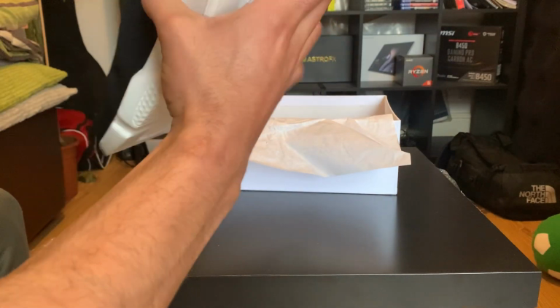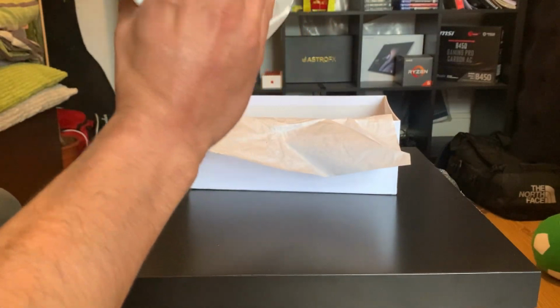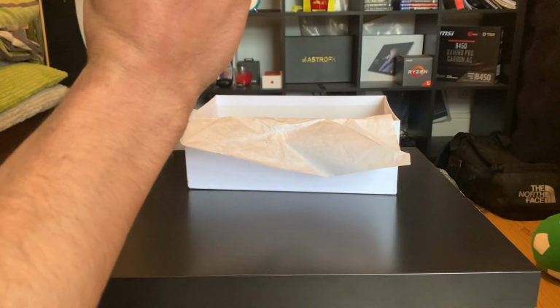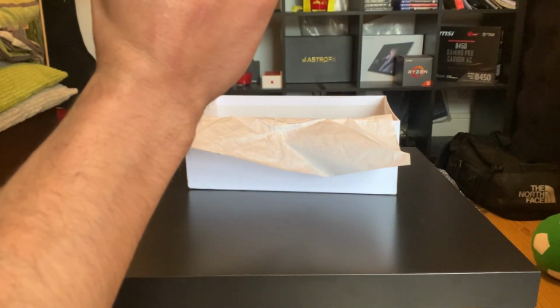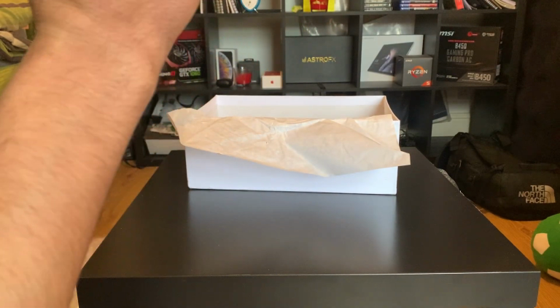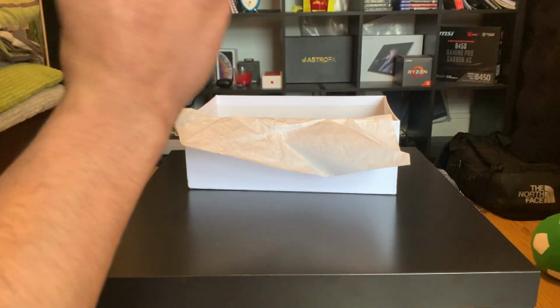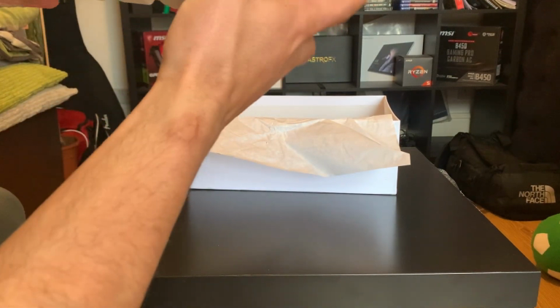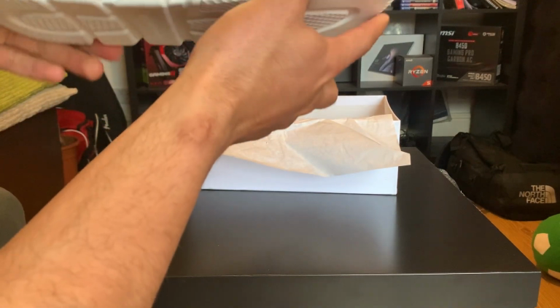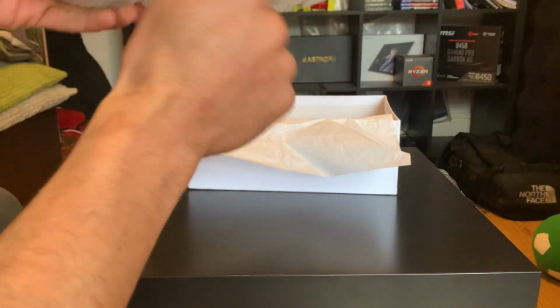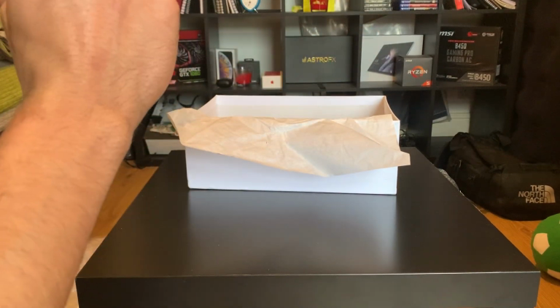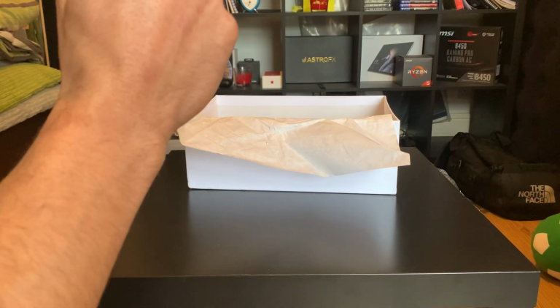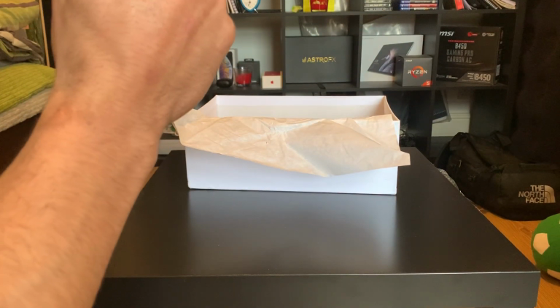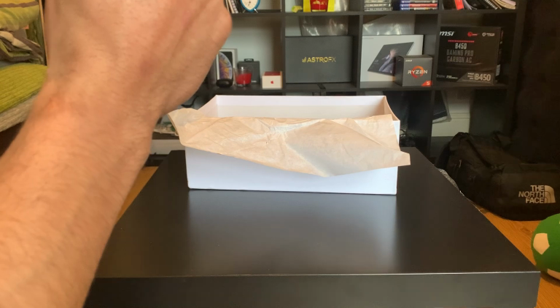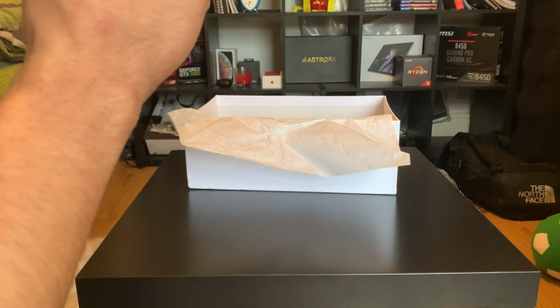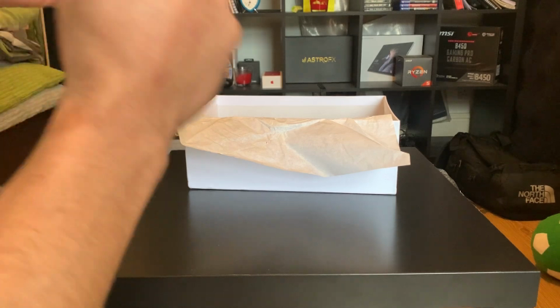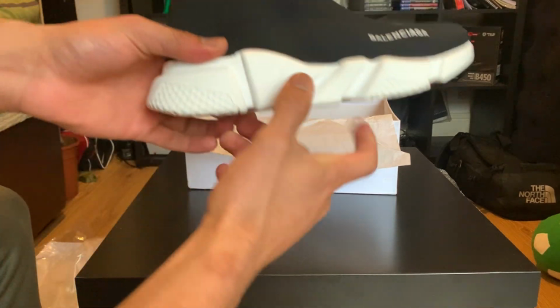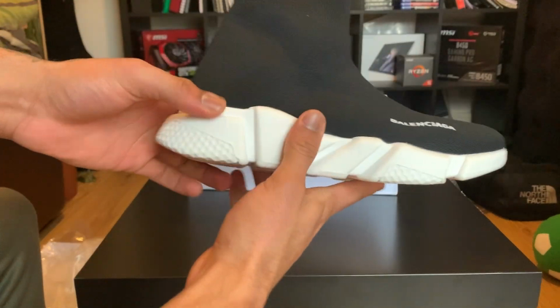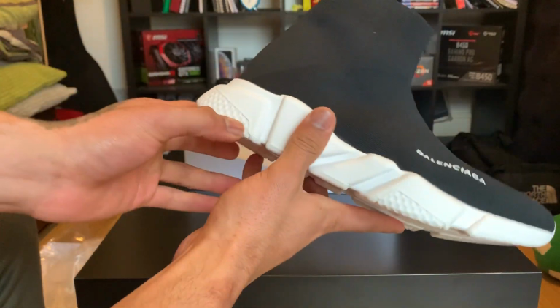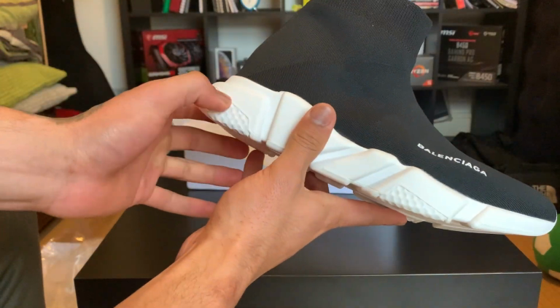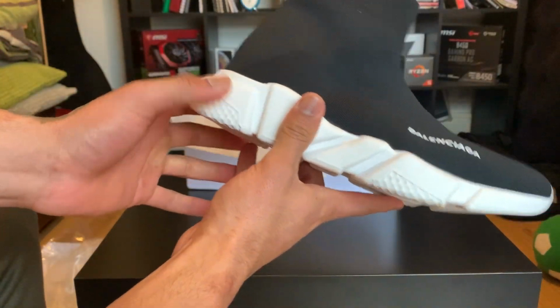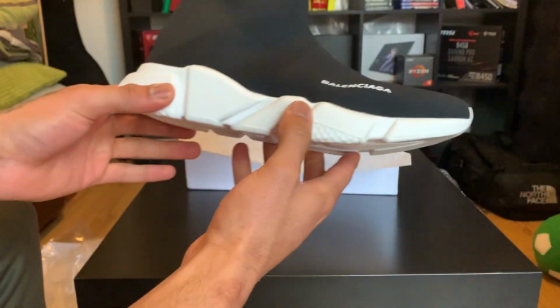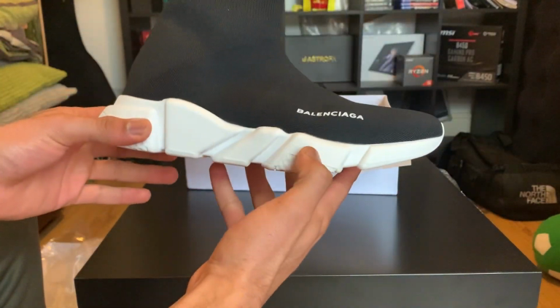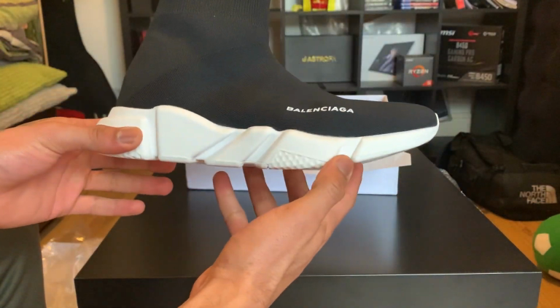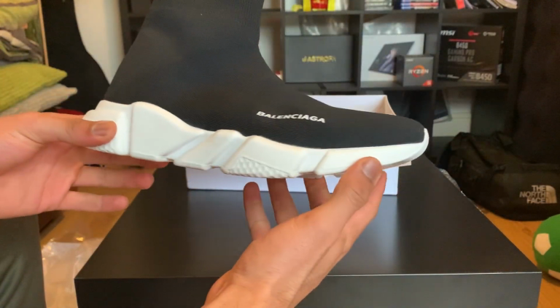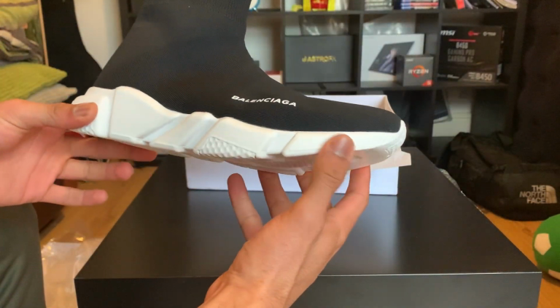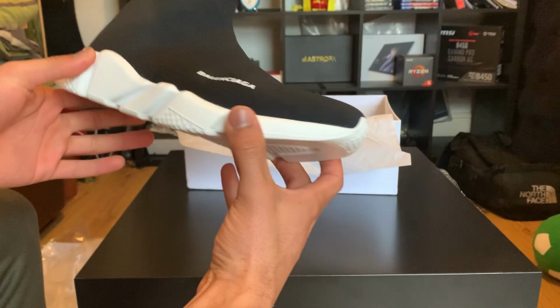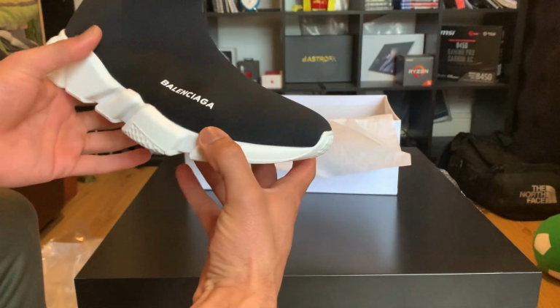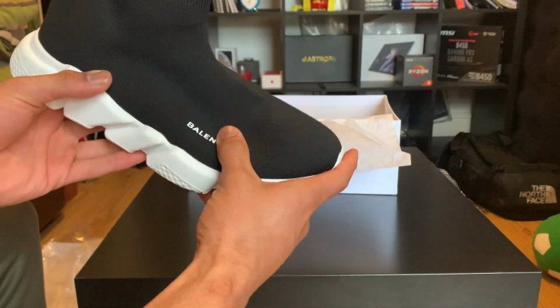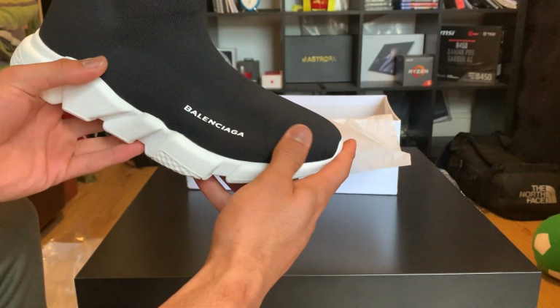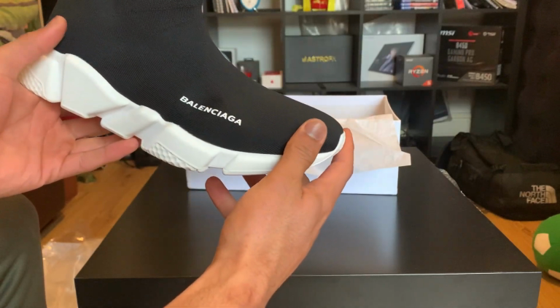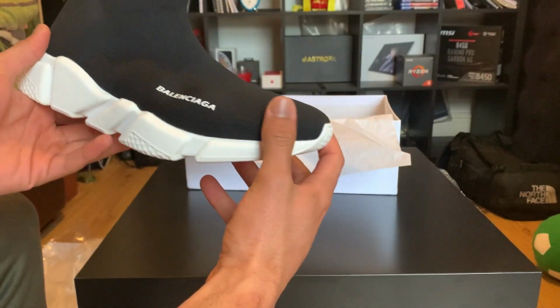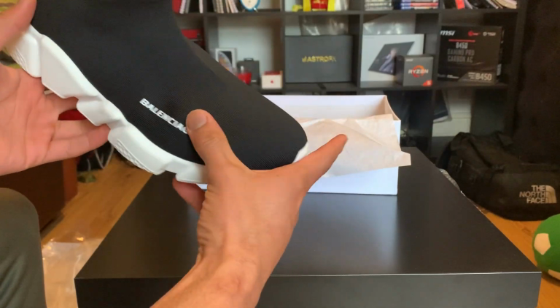My friend actually bought the same exact ones but with the red details. I just wanted to go for something simpler, and these look really nice.